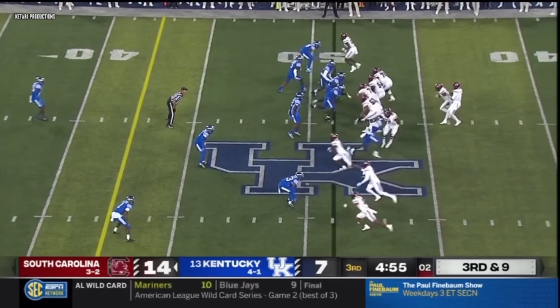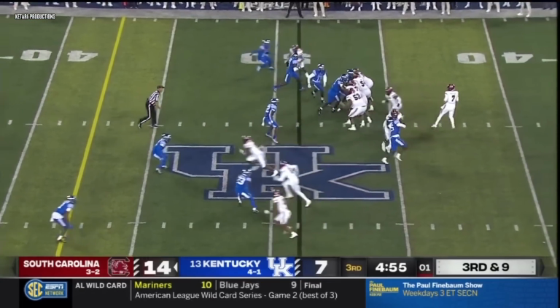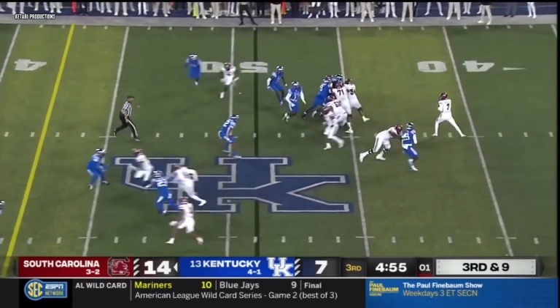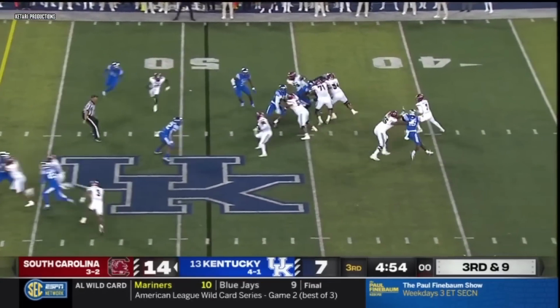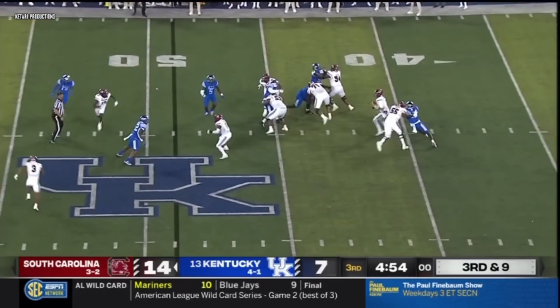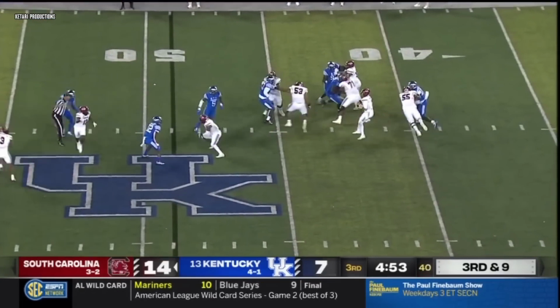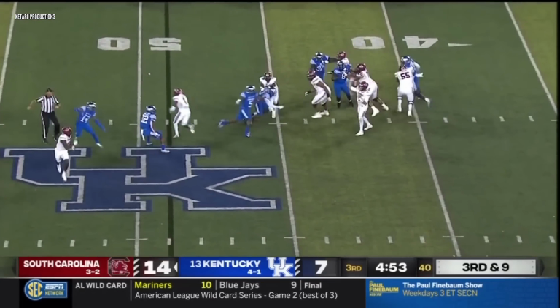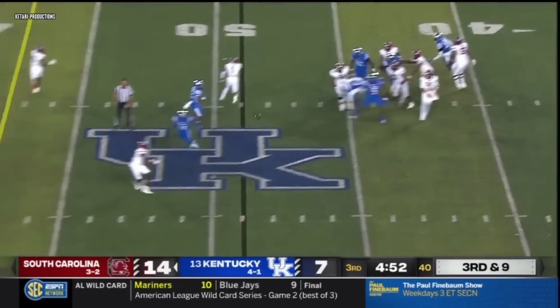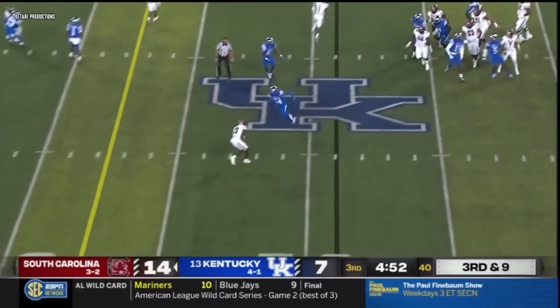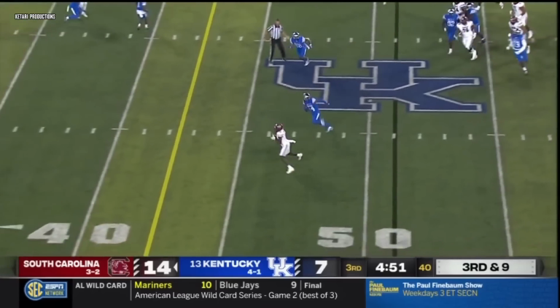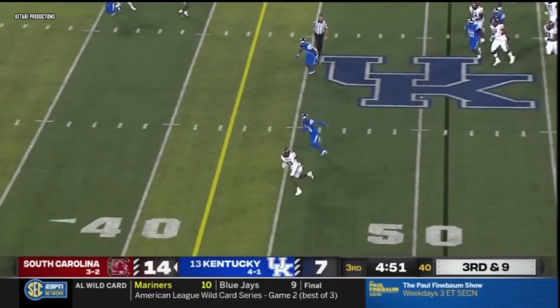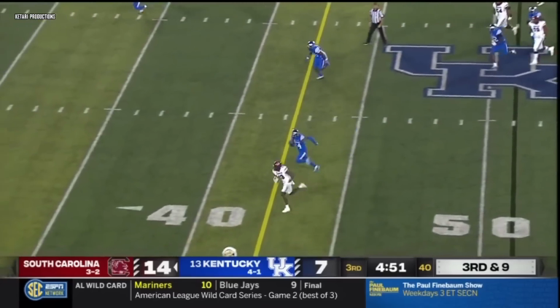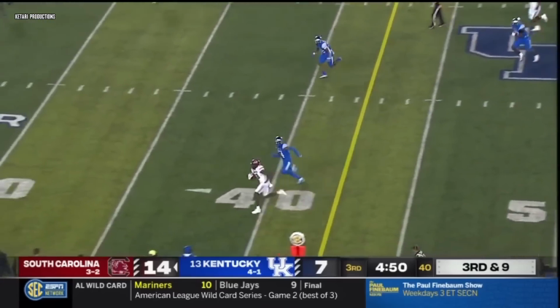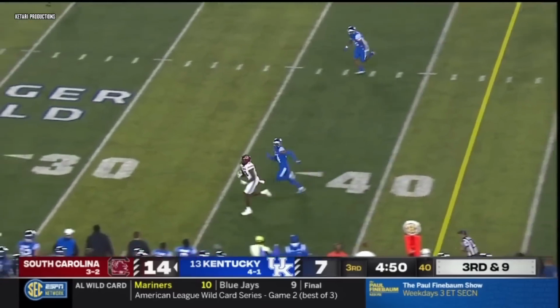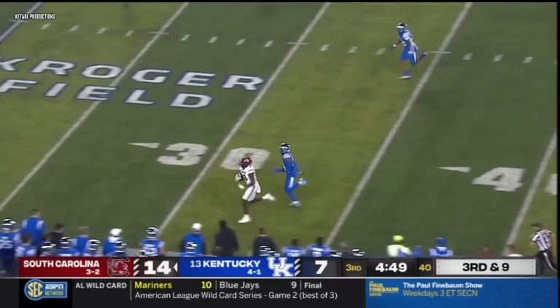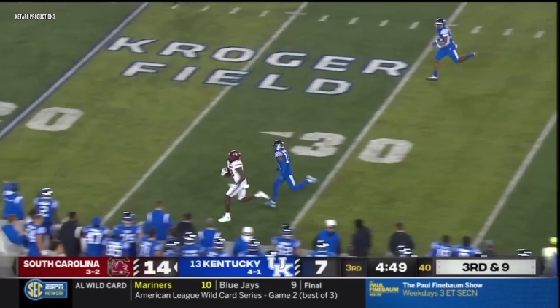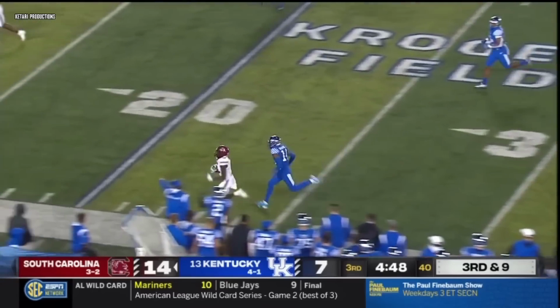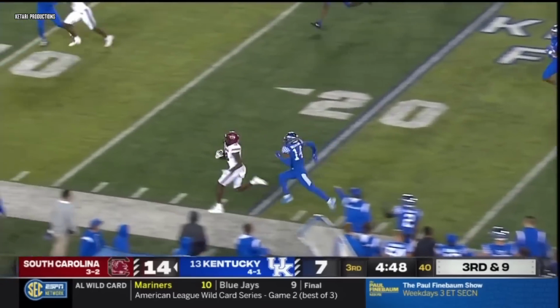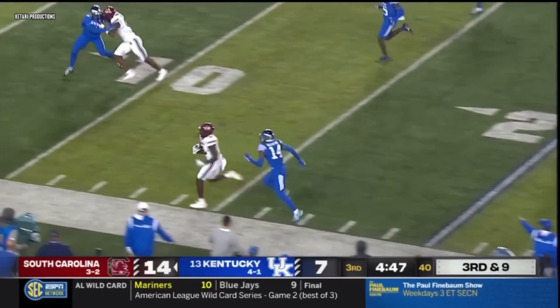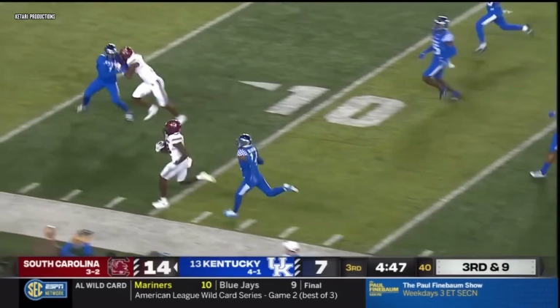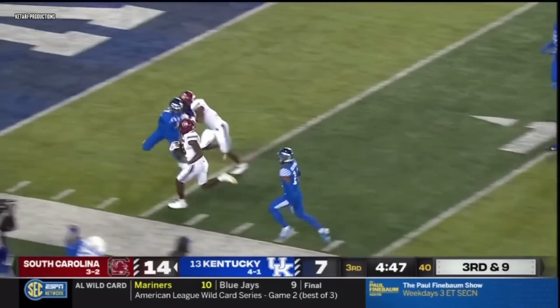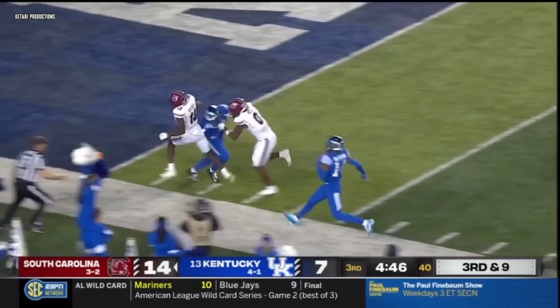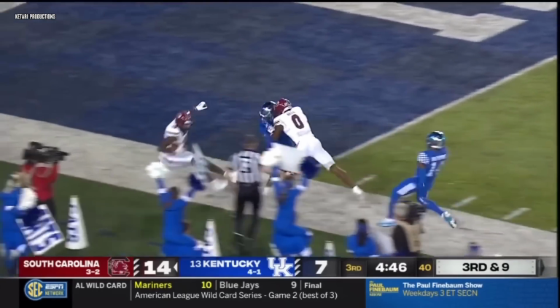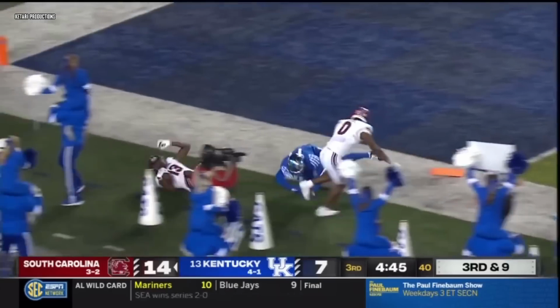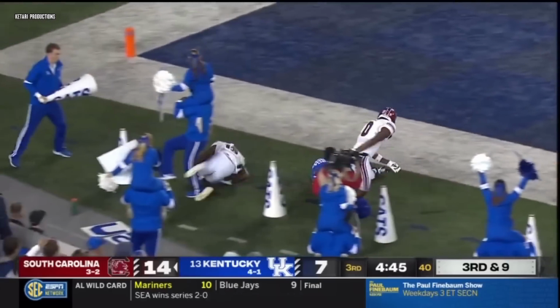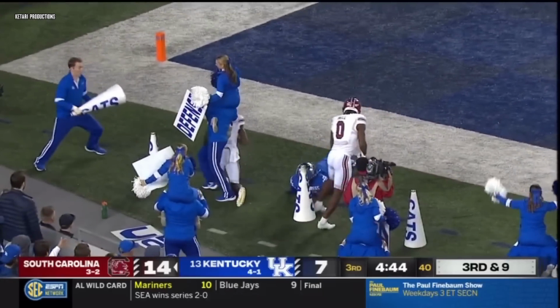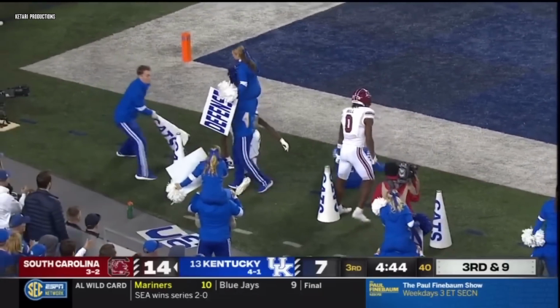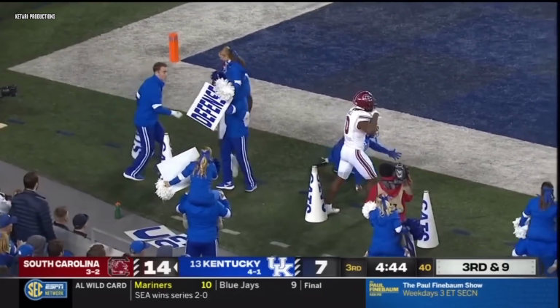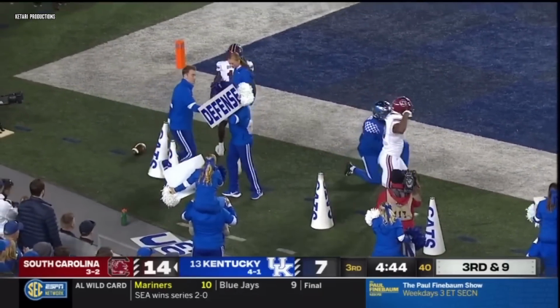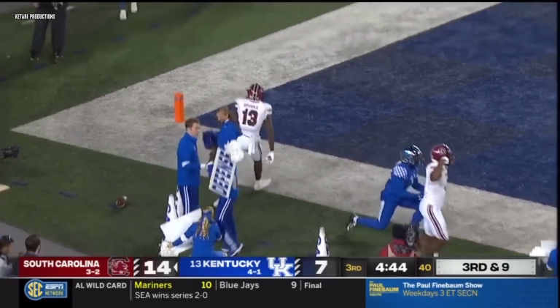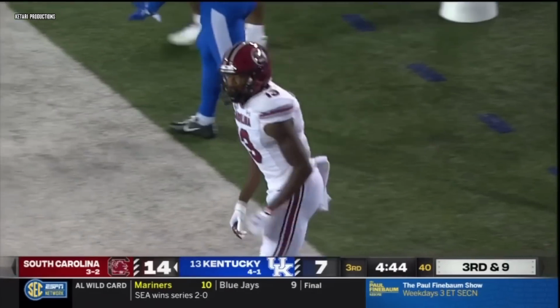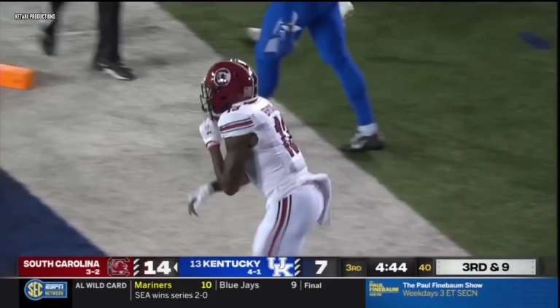Kentucky crowd at the line of scrimmage, they rush five. Rattler steps up in the pocket, crossing route — got his man open. Jalen Brooks at the 30, 25 down the near sideline, steps out of bounds. Jalen Brooks was out ahead of the defender and he accidentally stepped out.